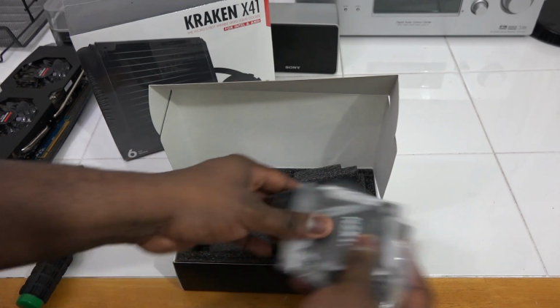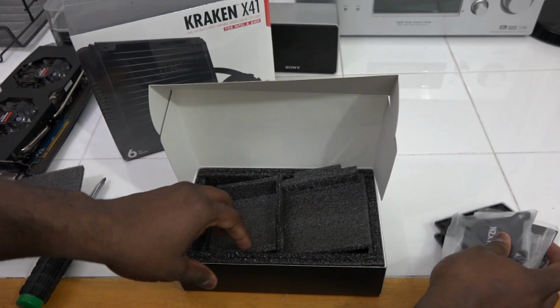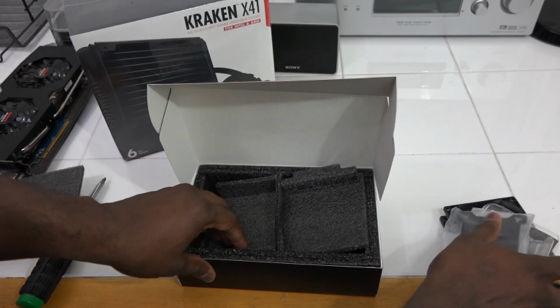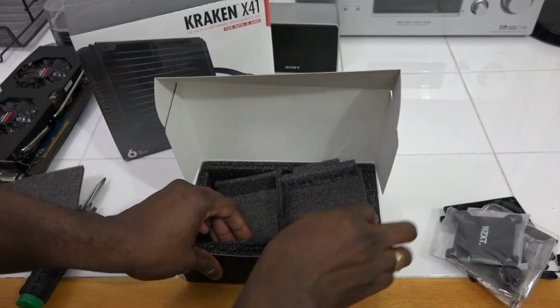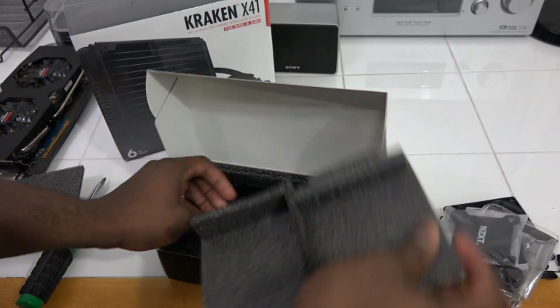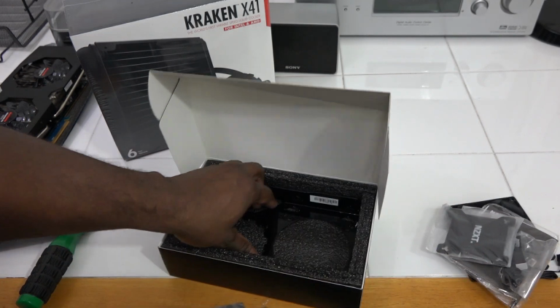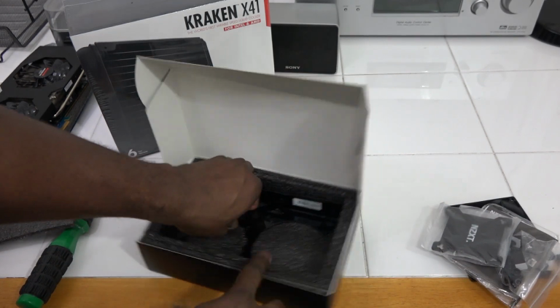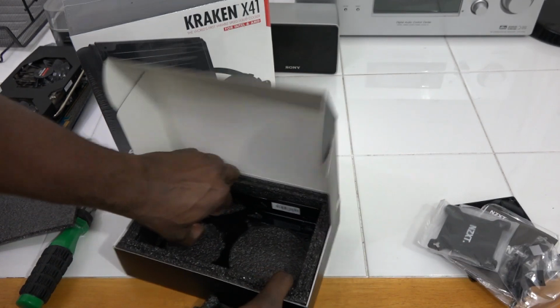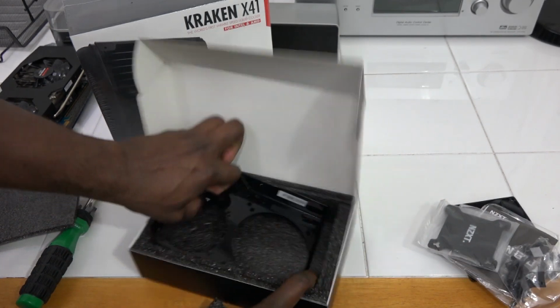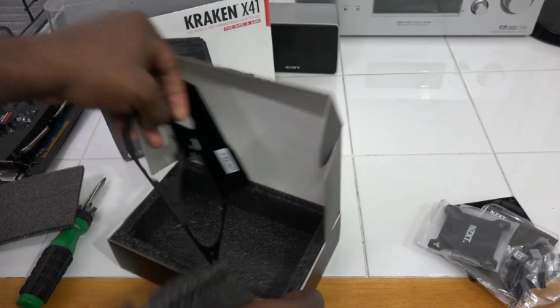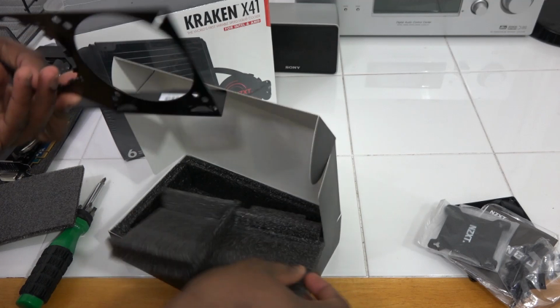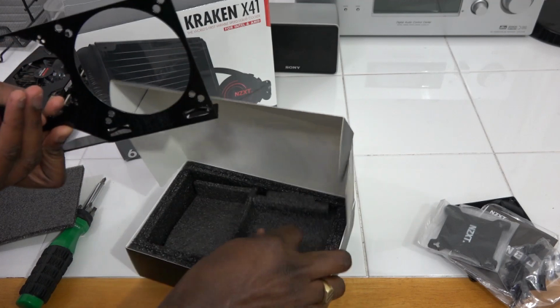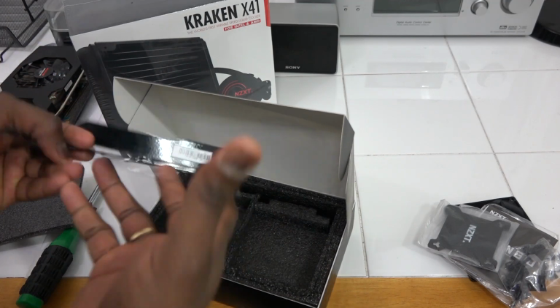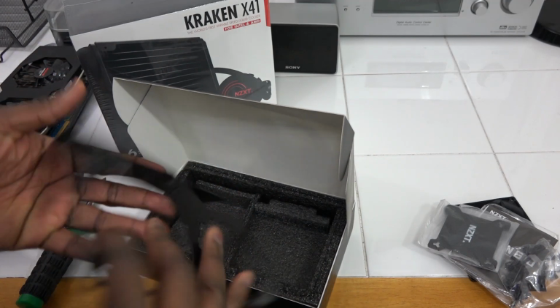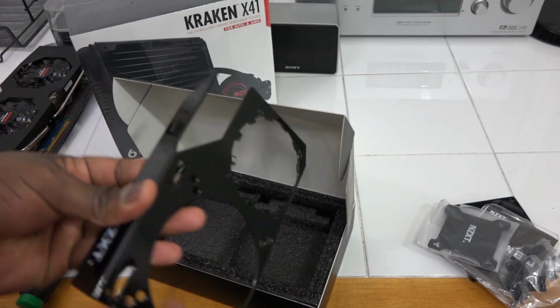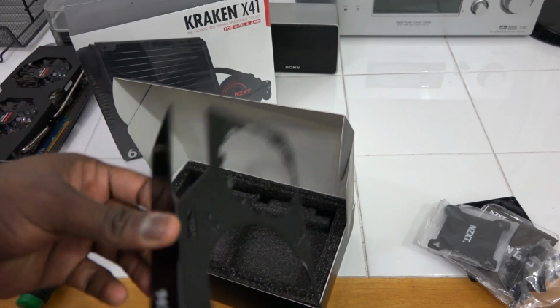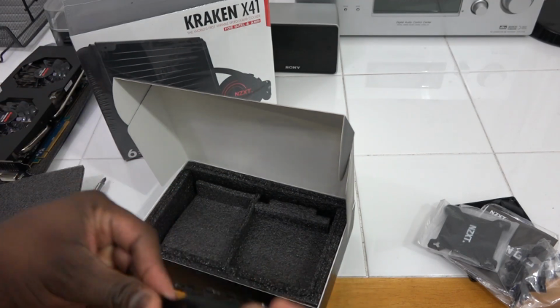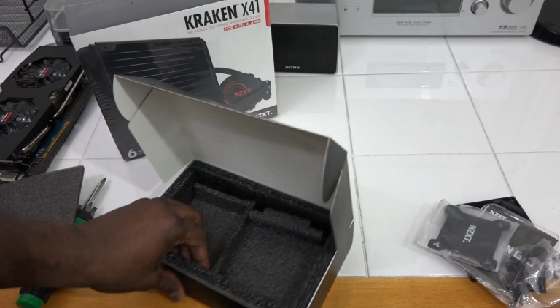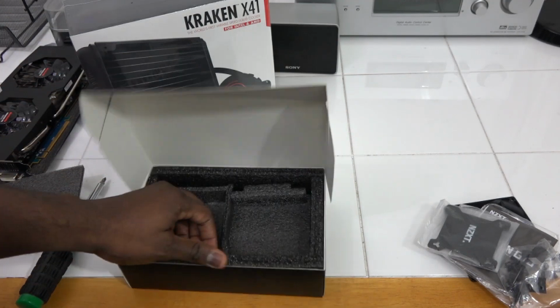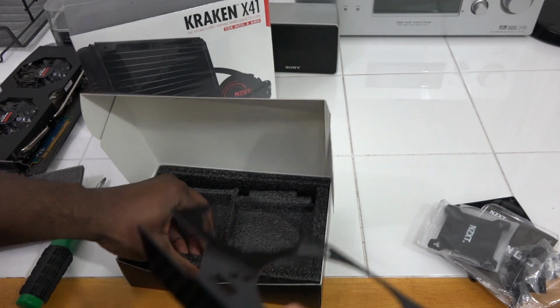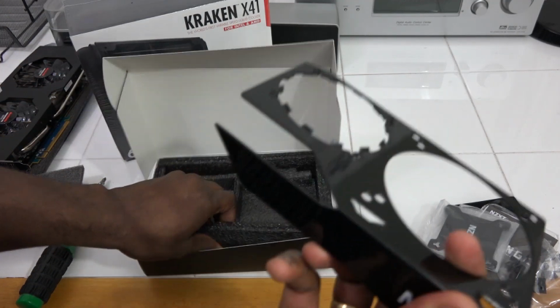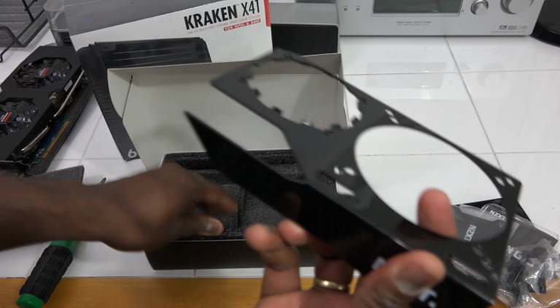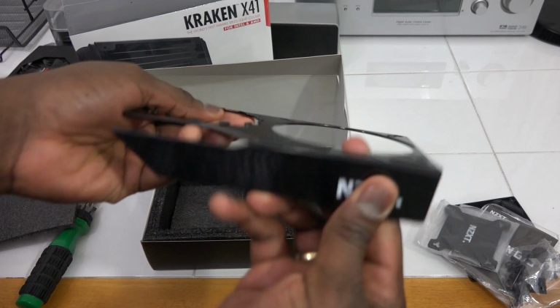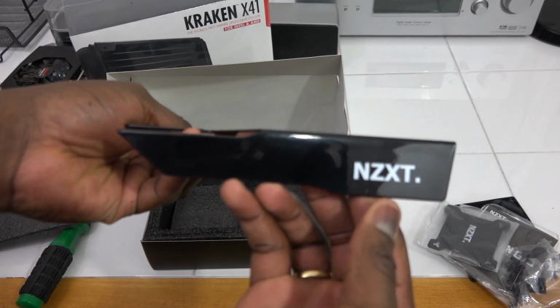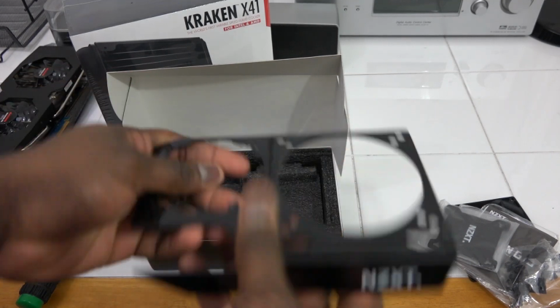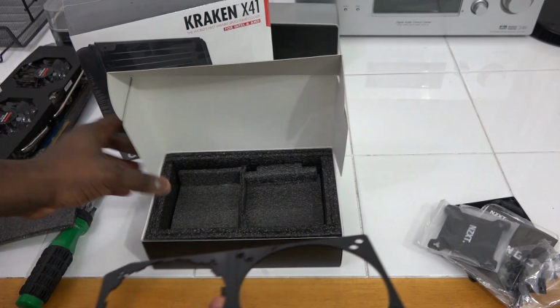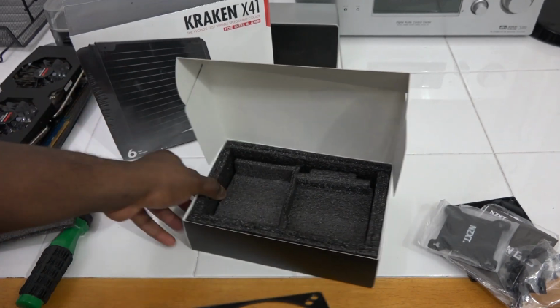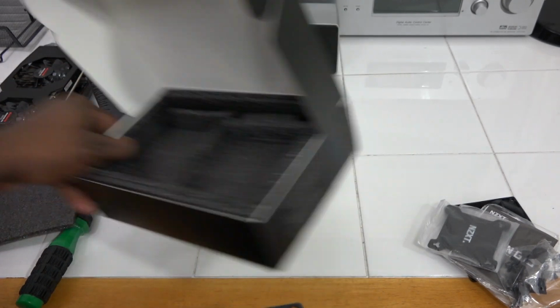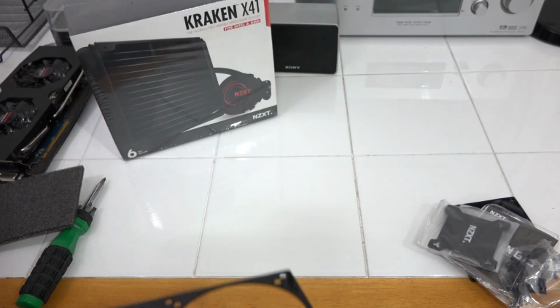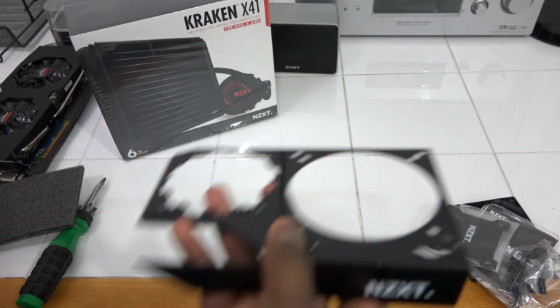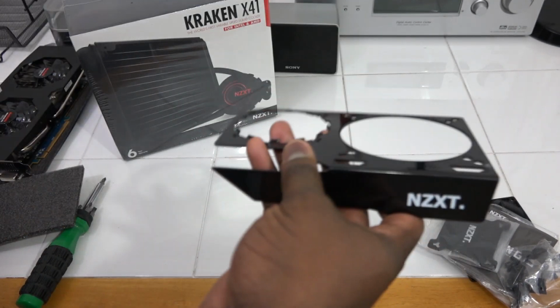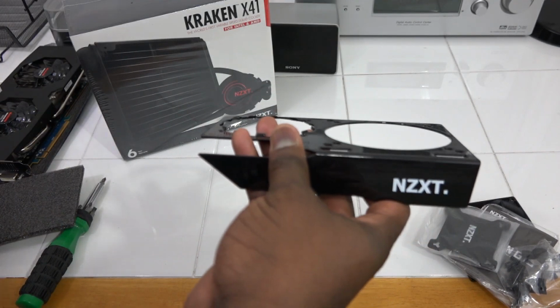Underneath that is your encasement. This is where you actually connect the pump from the liquid cooling — the Kraken X41 in my case — to the NZXT G10 enclosure.